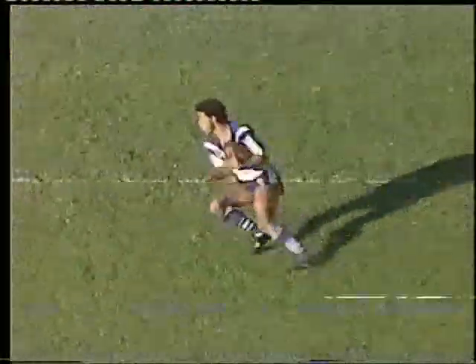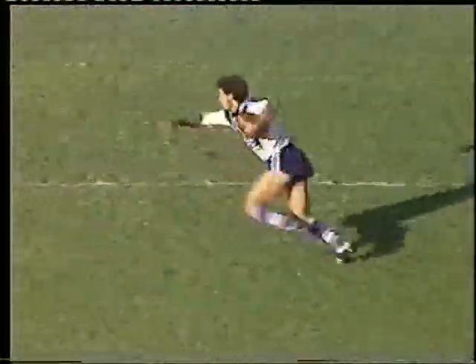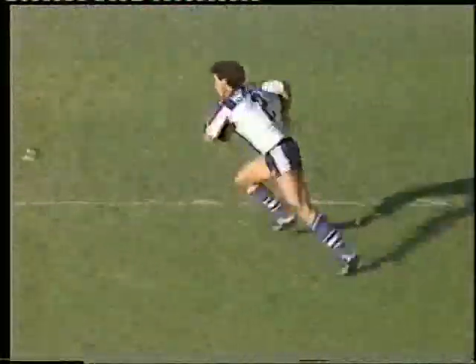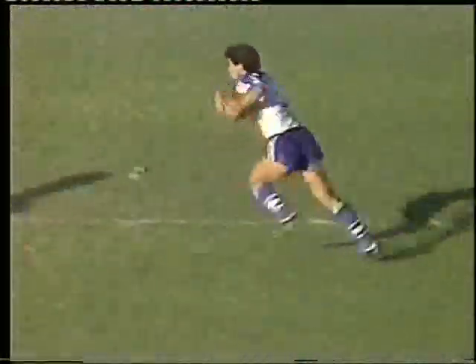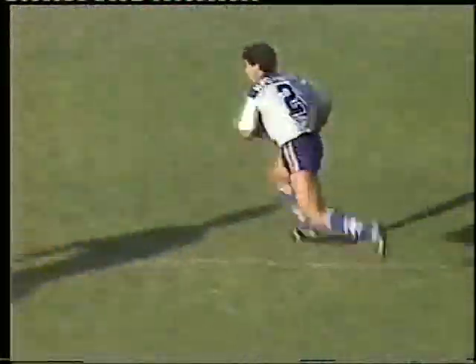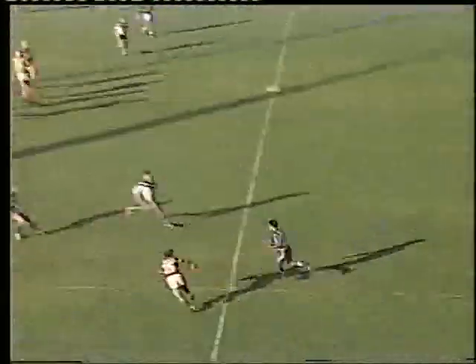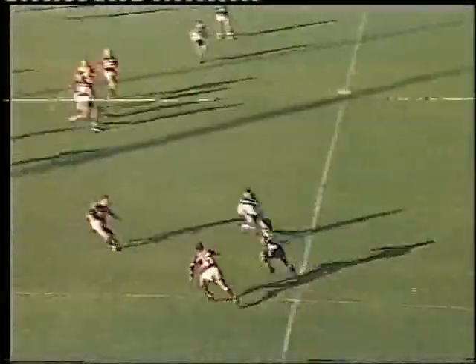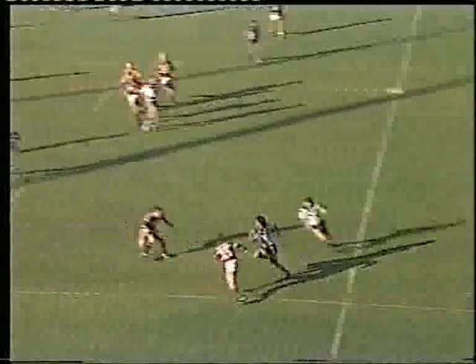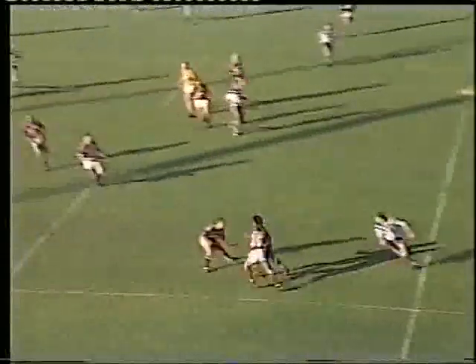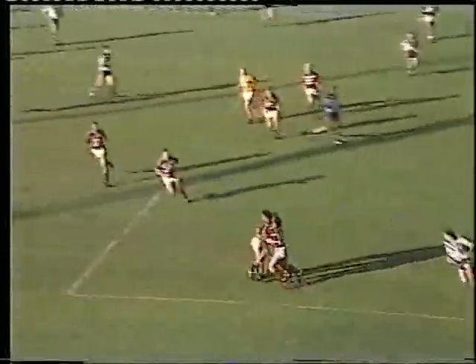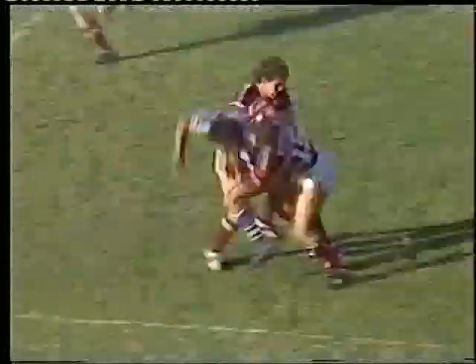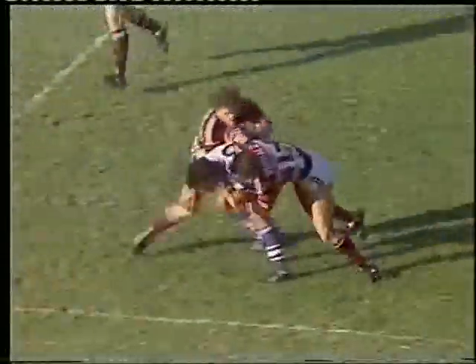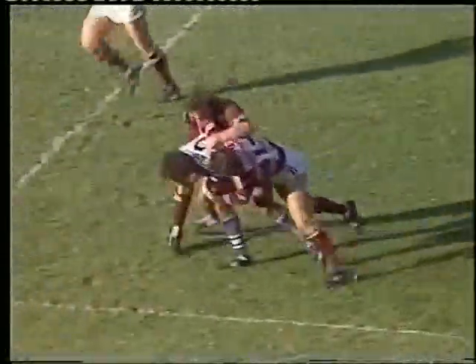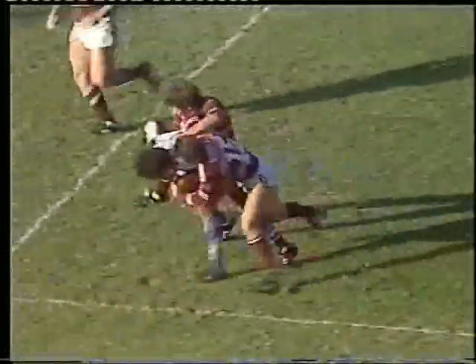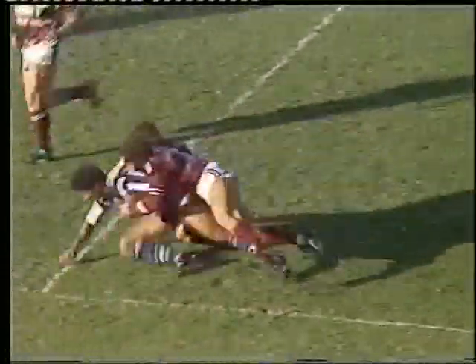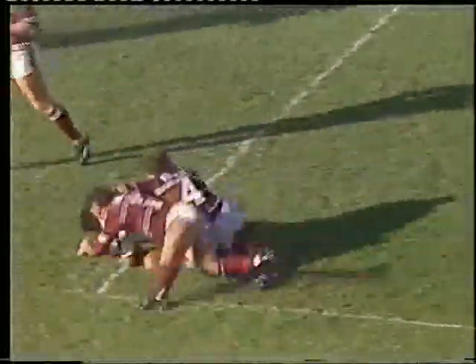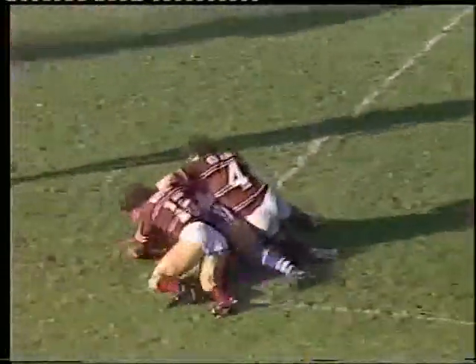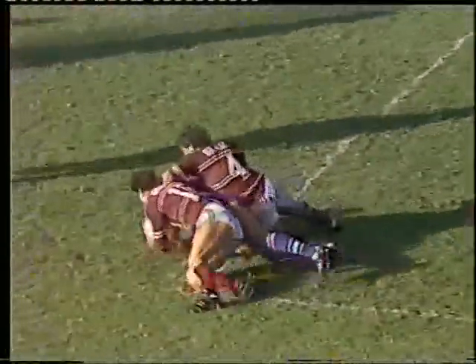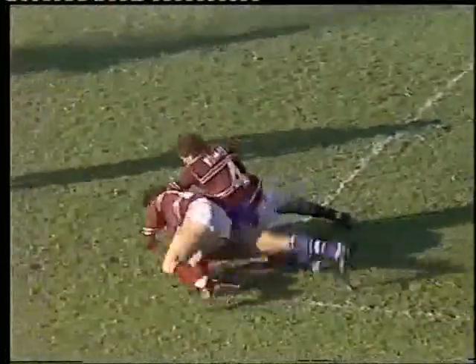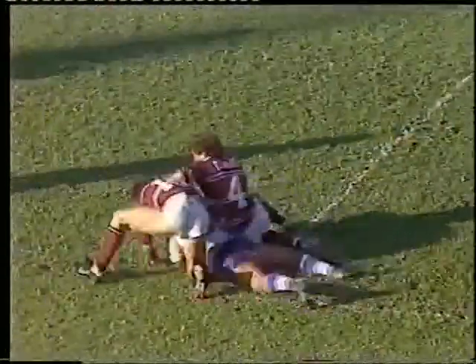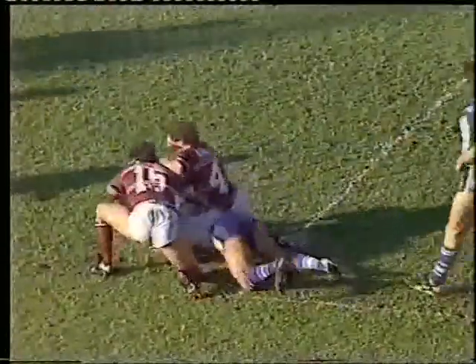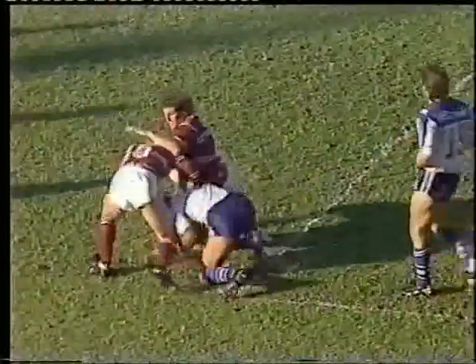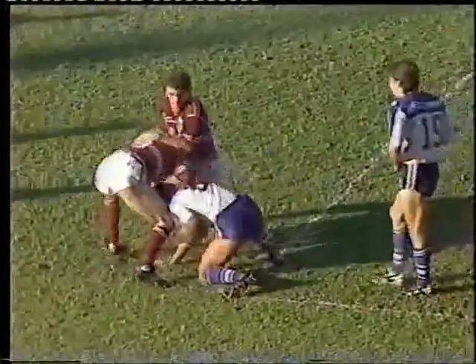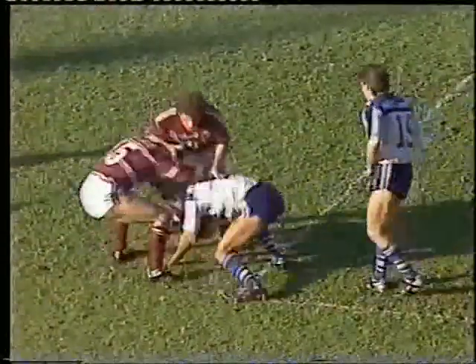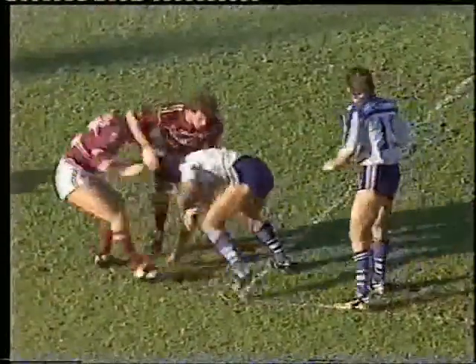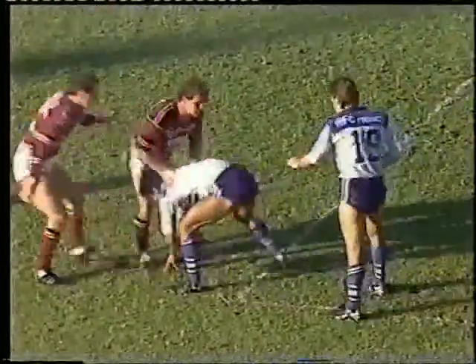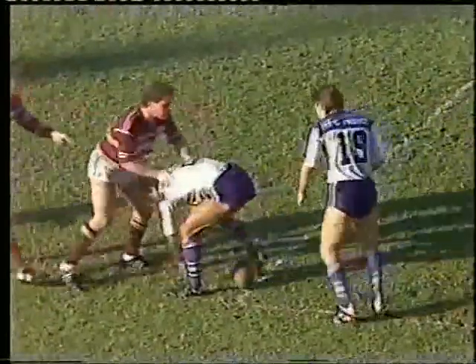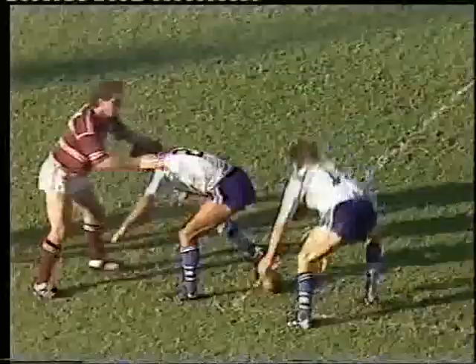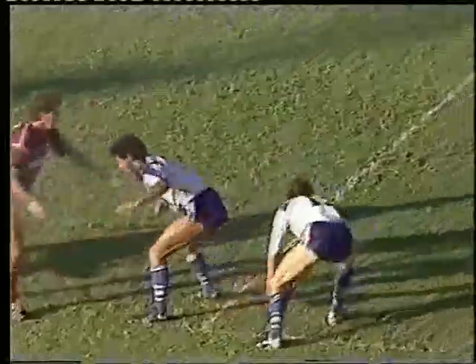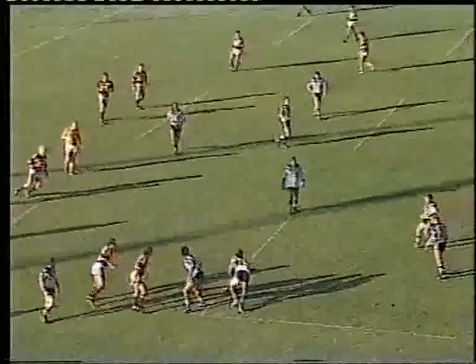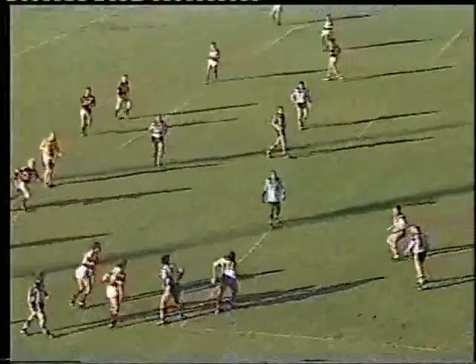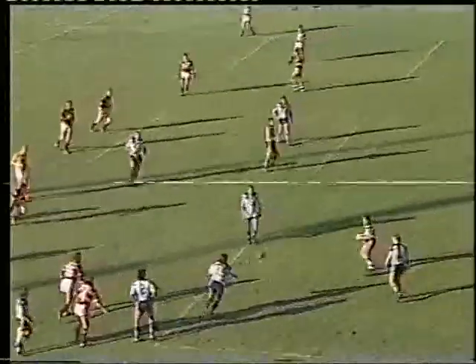Well taken there. Sandy Campbell, beautifully judged, almost like a Statue of Liberty play there. Caught the ball virtually on the tips of one hand.